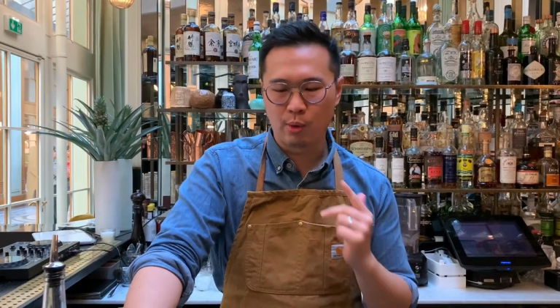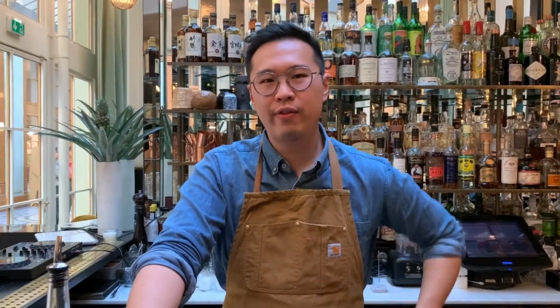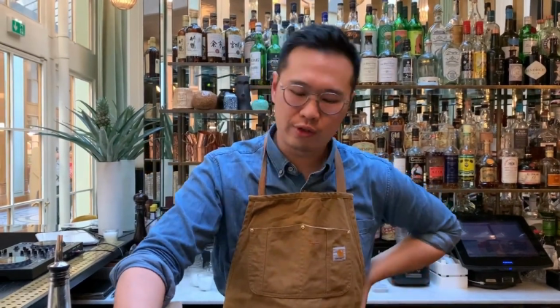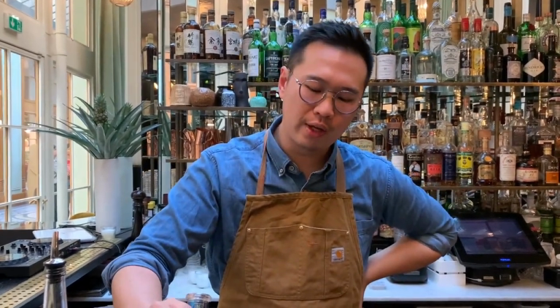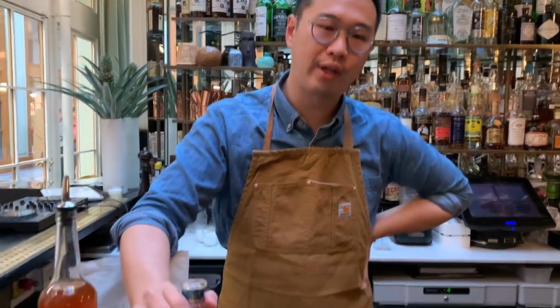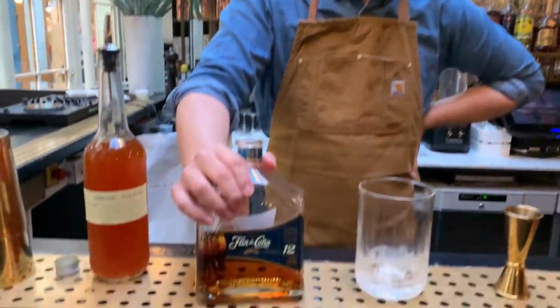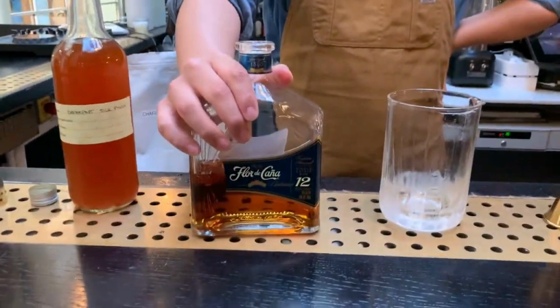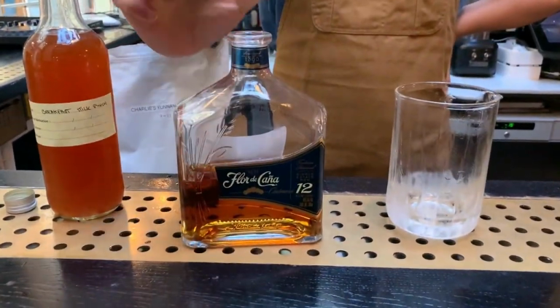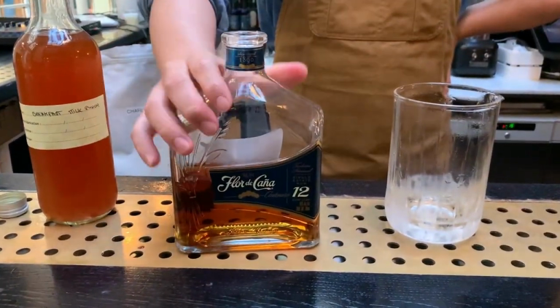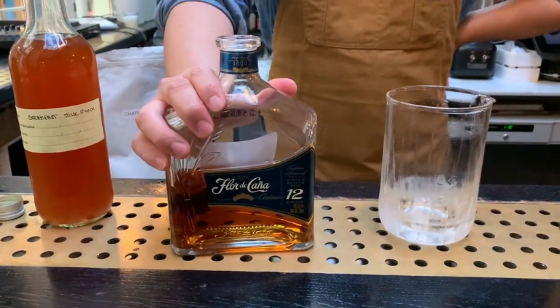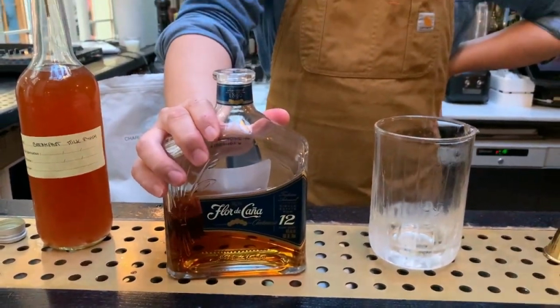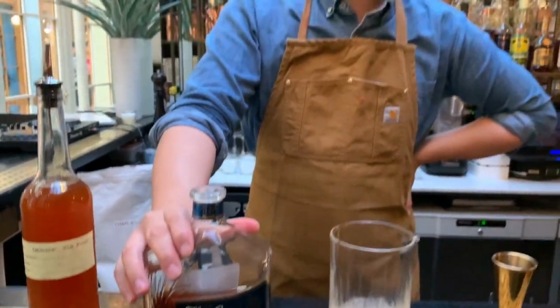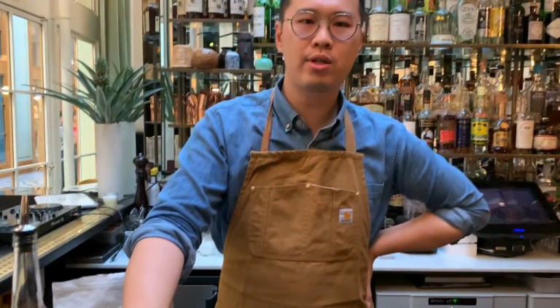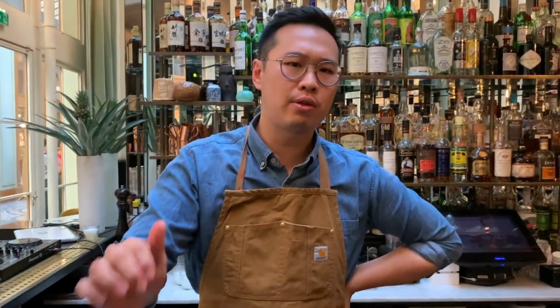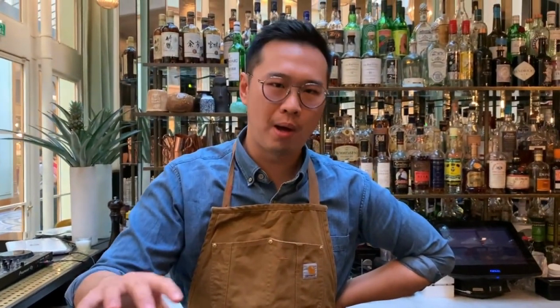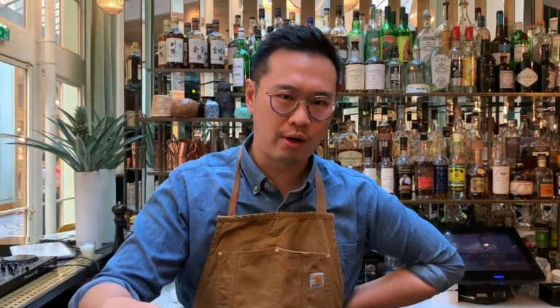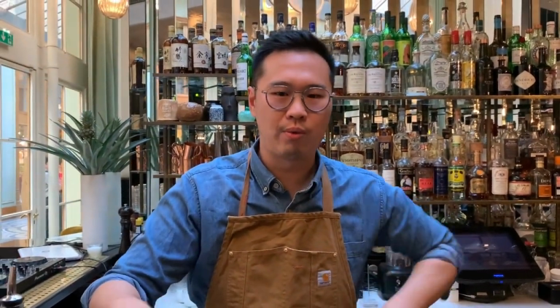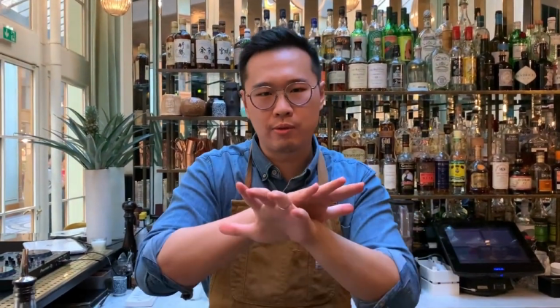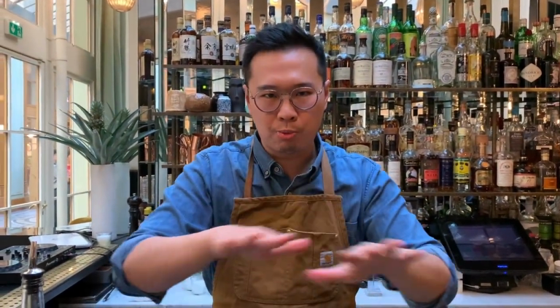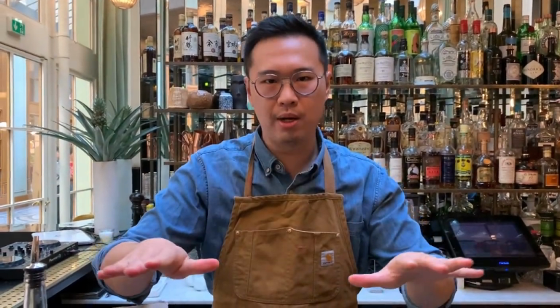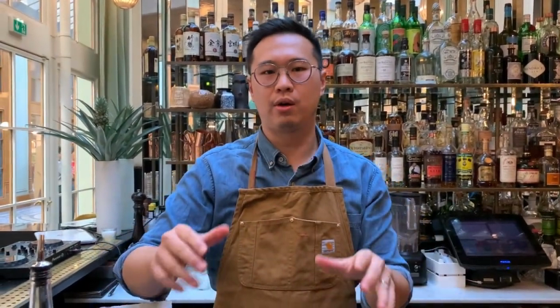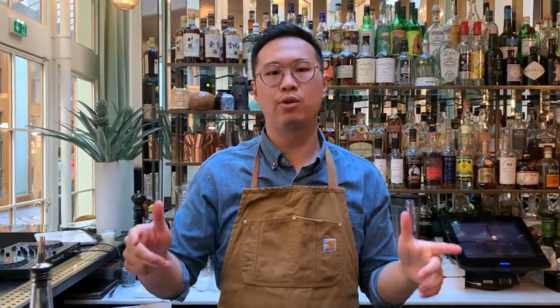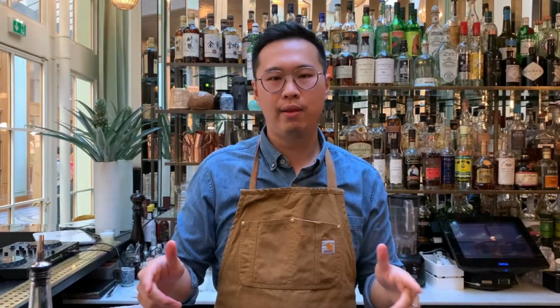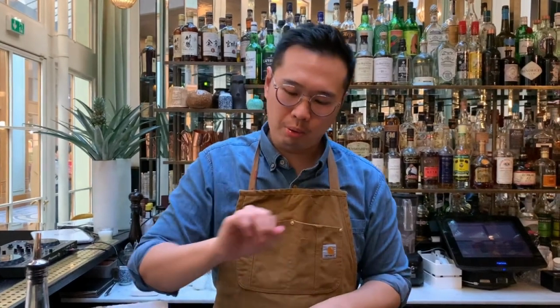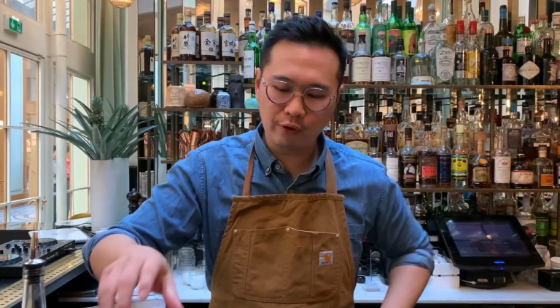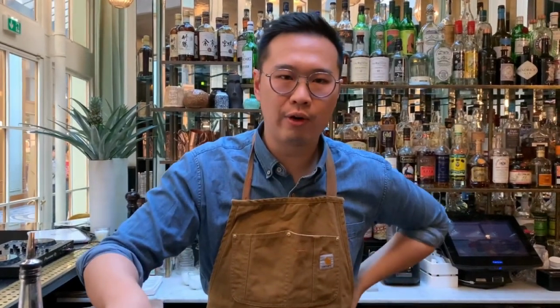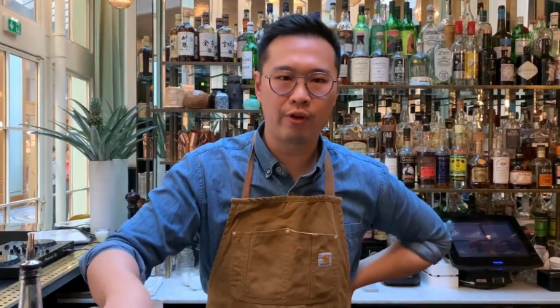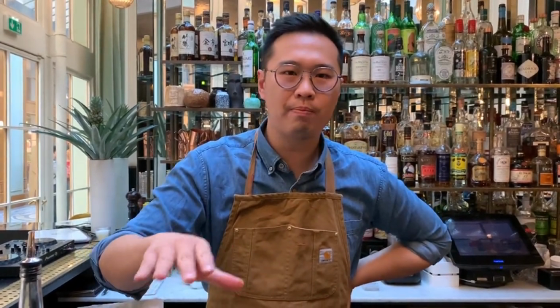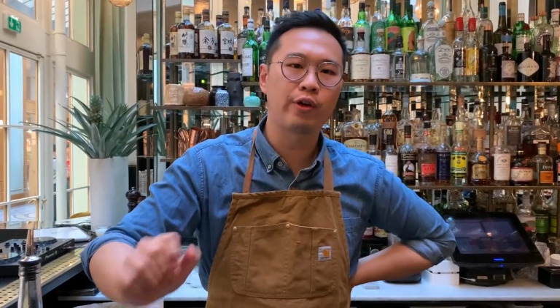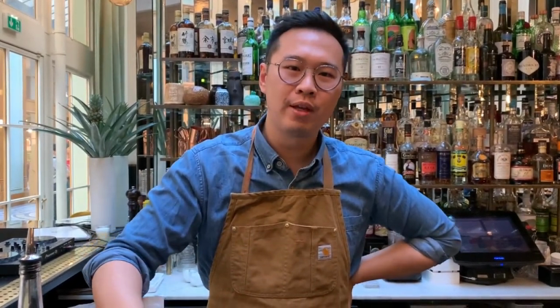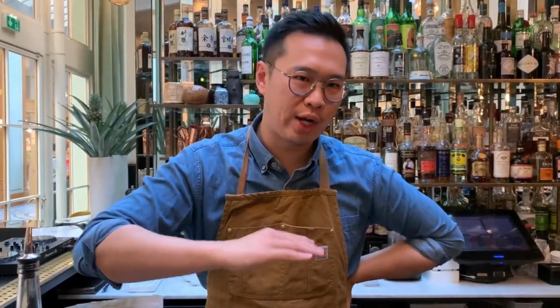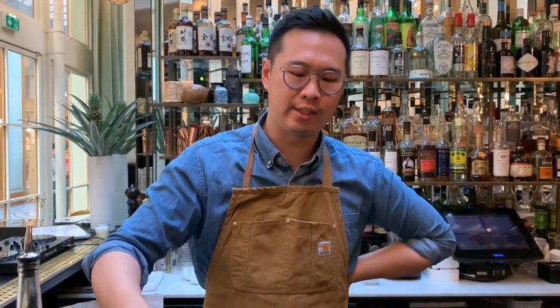What we have here first of all is a Furukanya 12 Year fat-washed with peanut butter. What we want to do is not overpower the cocktail — we spread the peanut butter onto a hotel pan, pour the Furukanya over the top, leave it overnight, and strain it the next day.